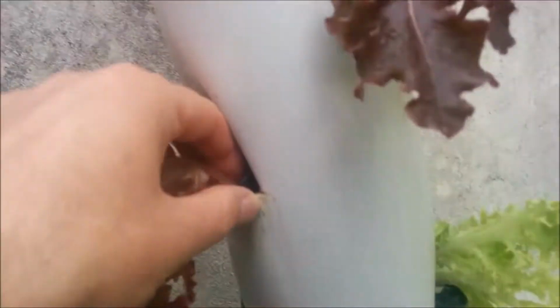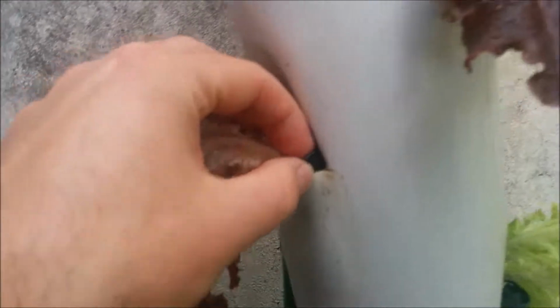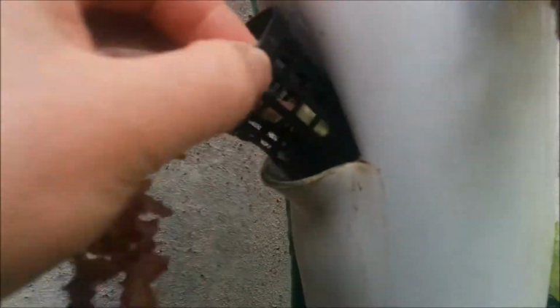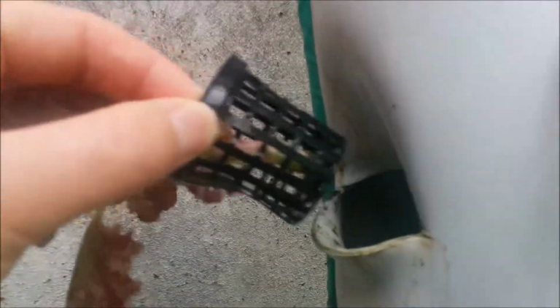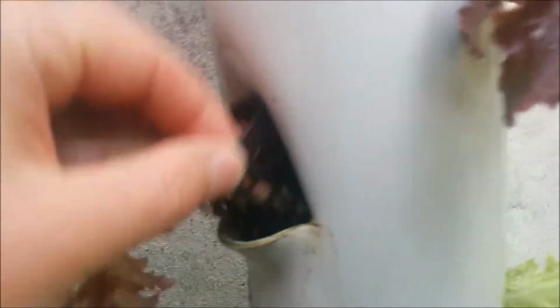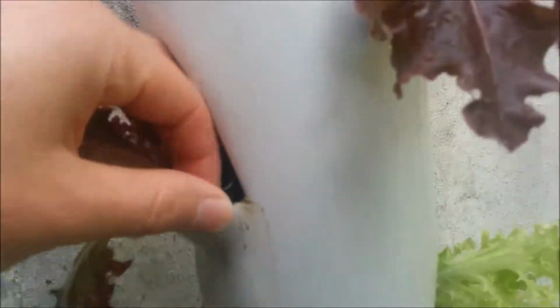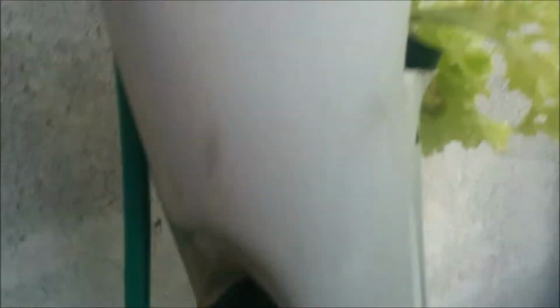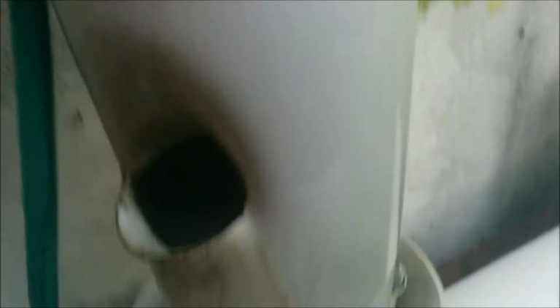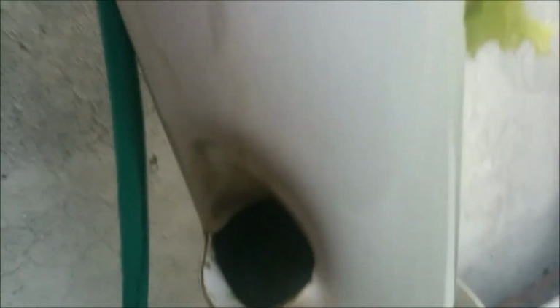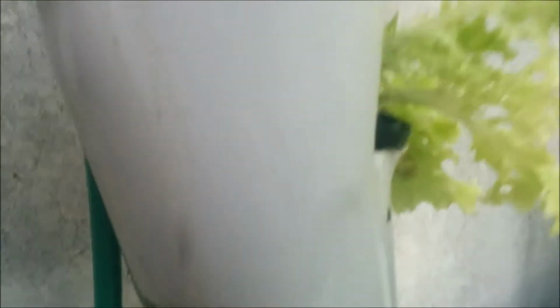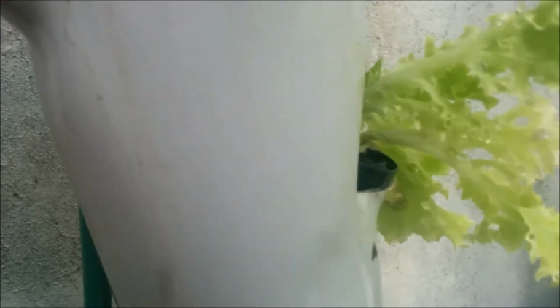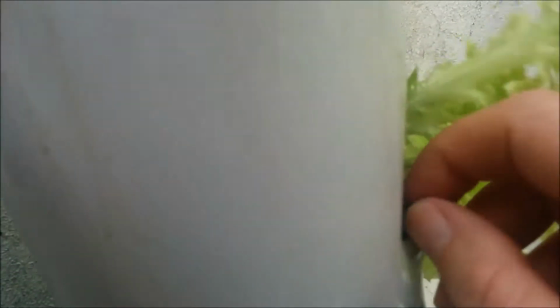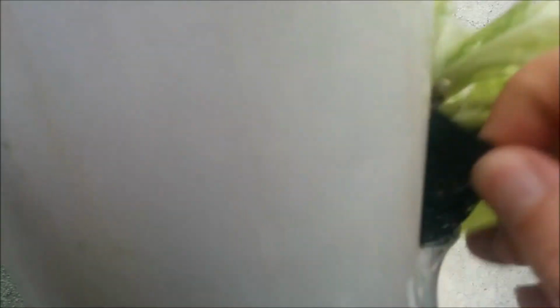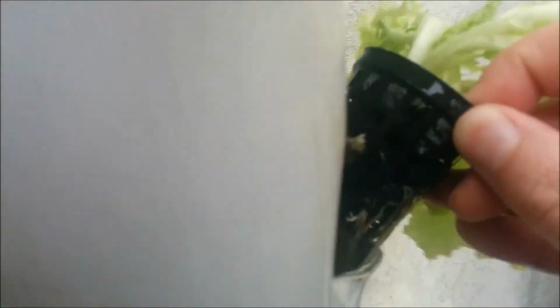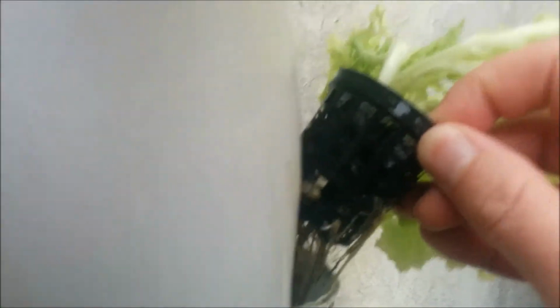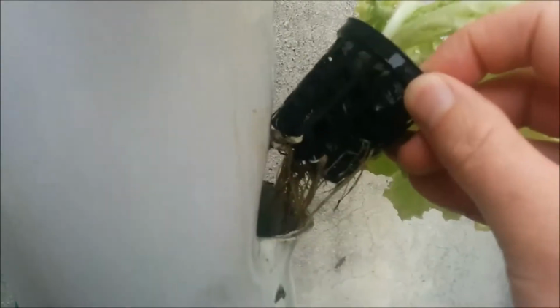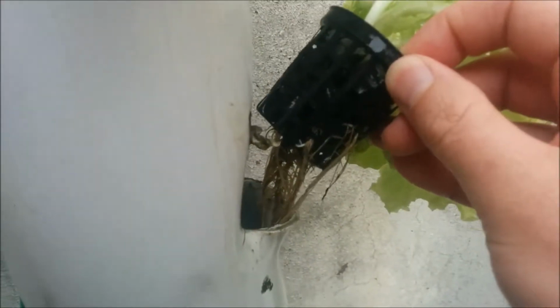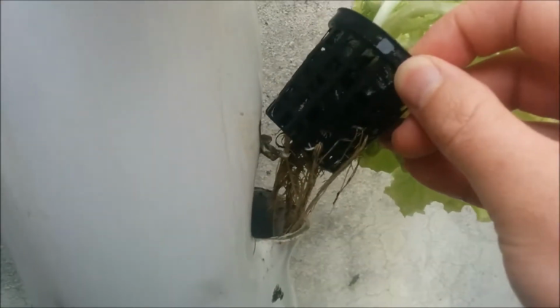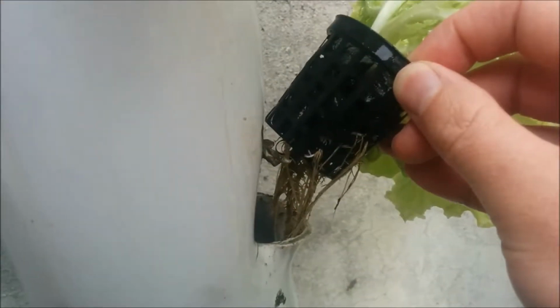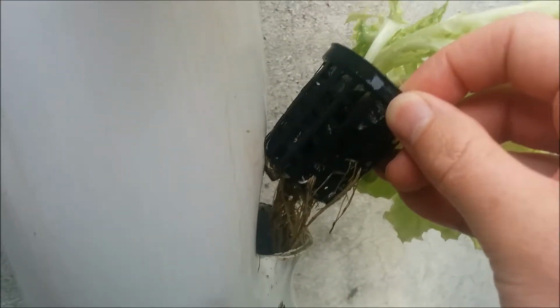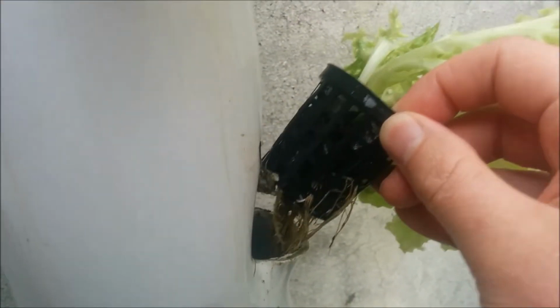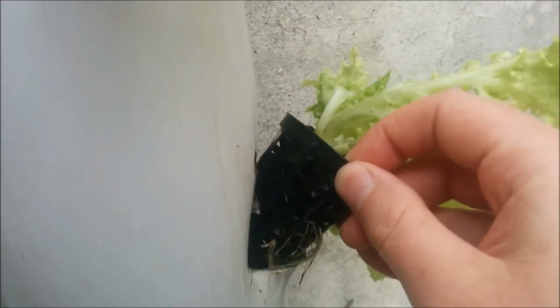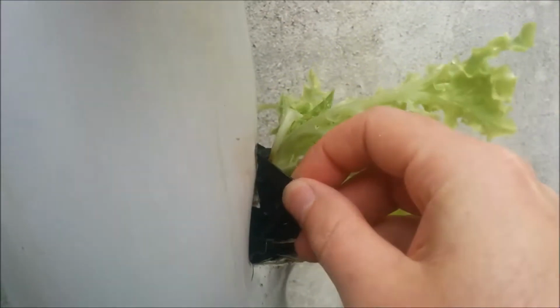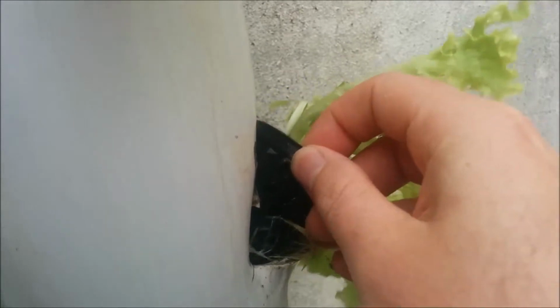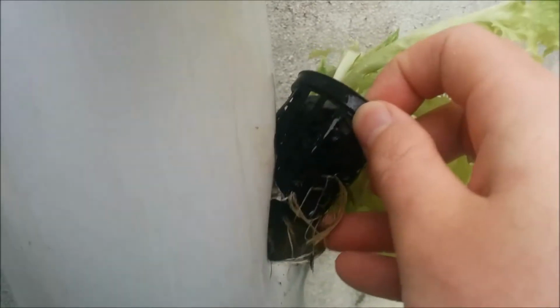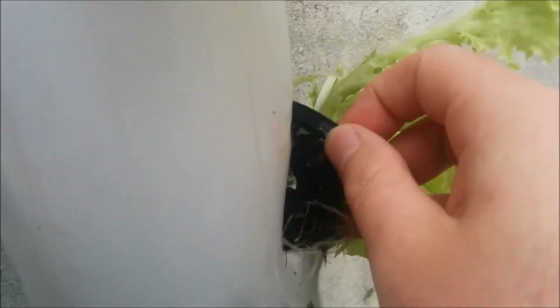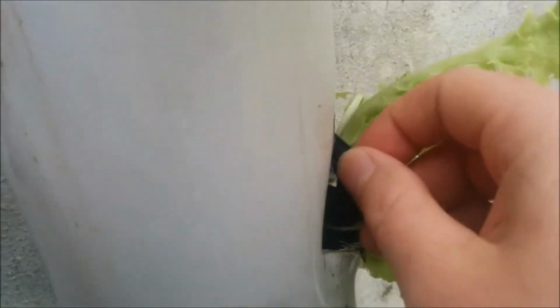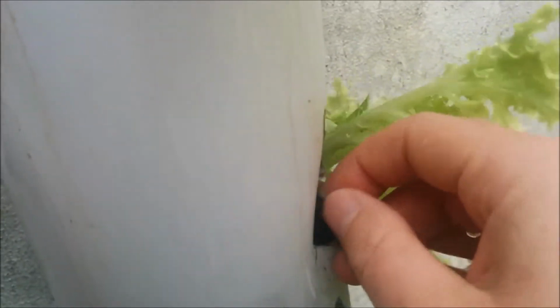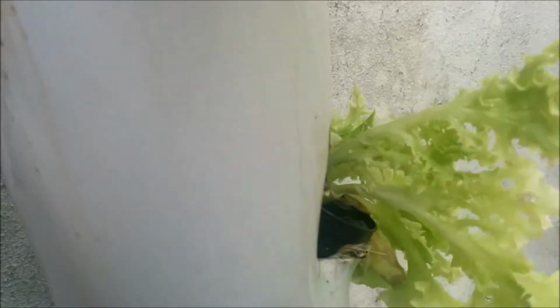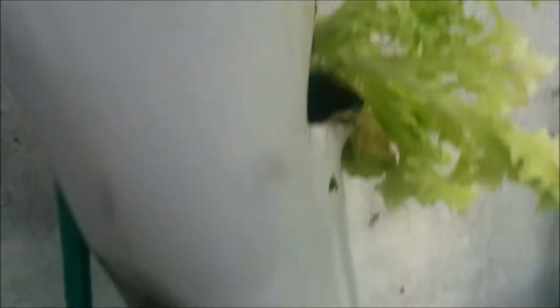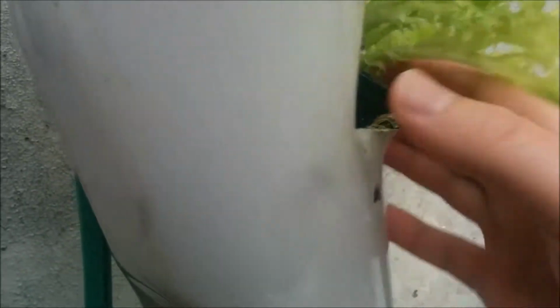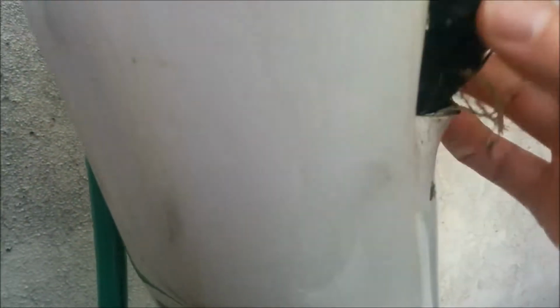And if I pull one out, you can see the roots are just growing down like that. The plants are supported in a gravel mix. And that's basically what's going on there.